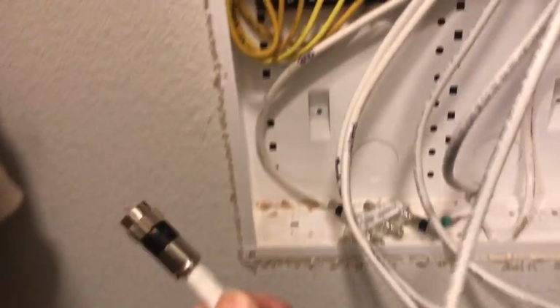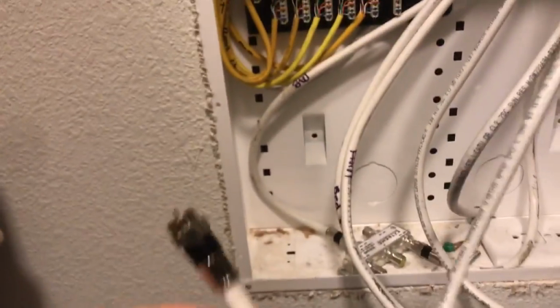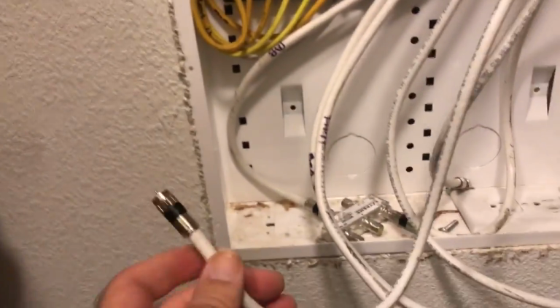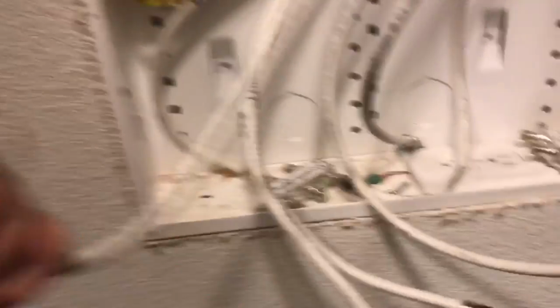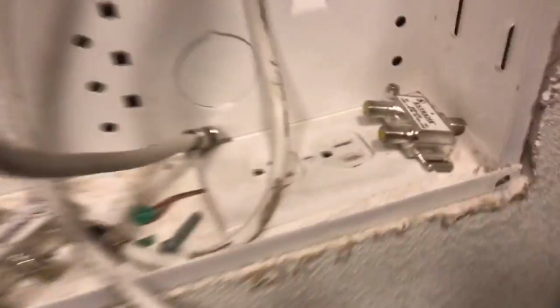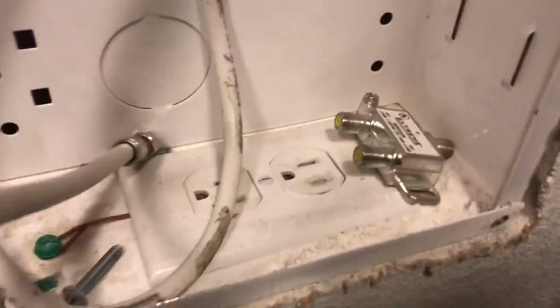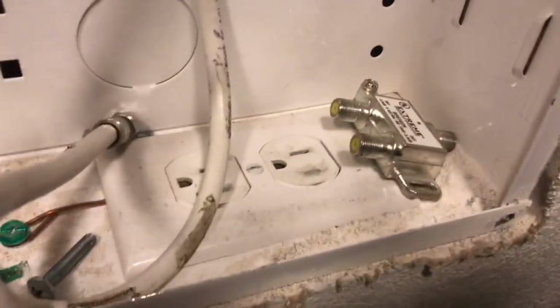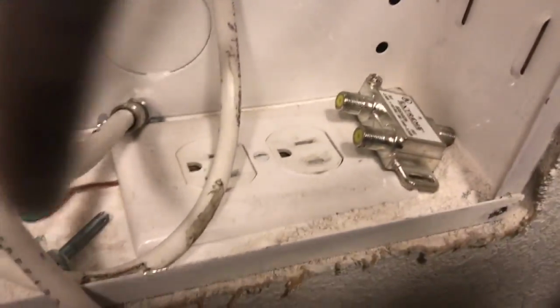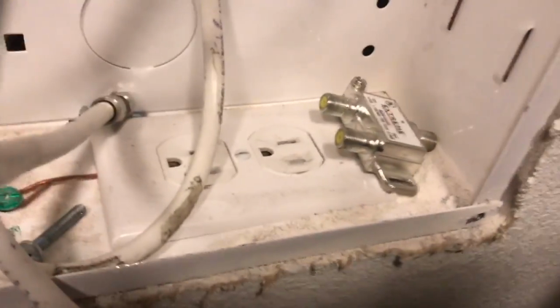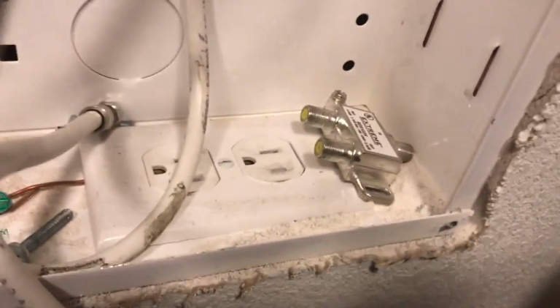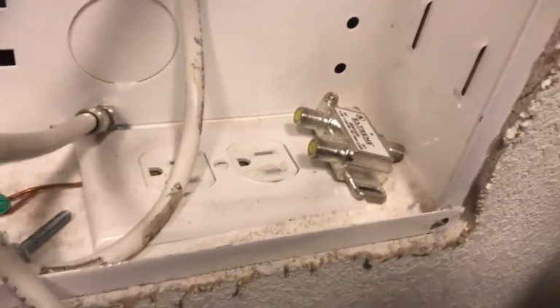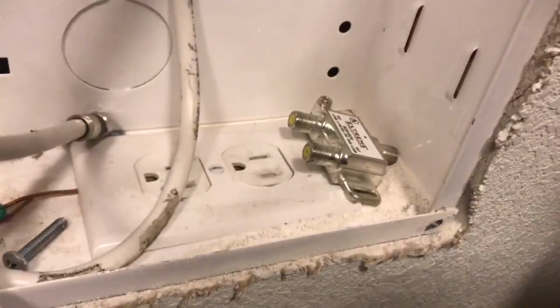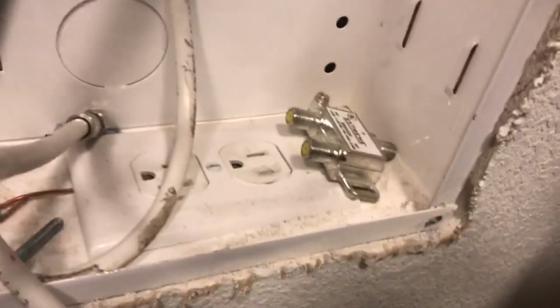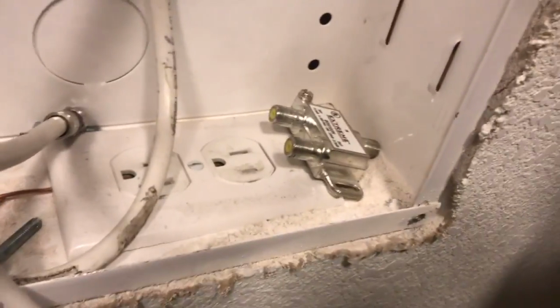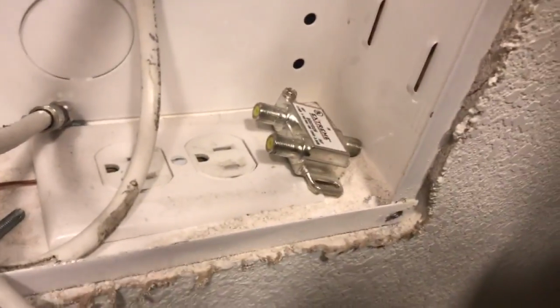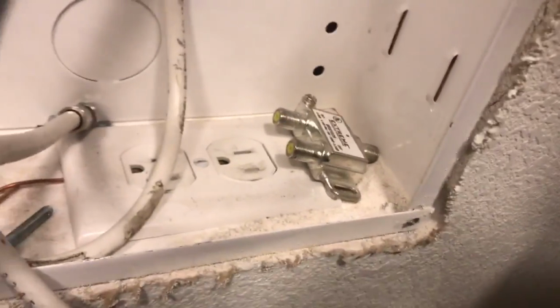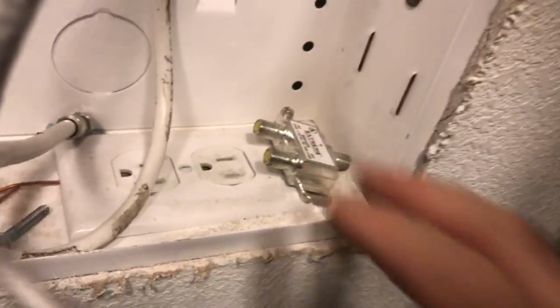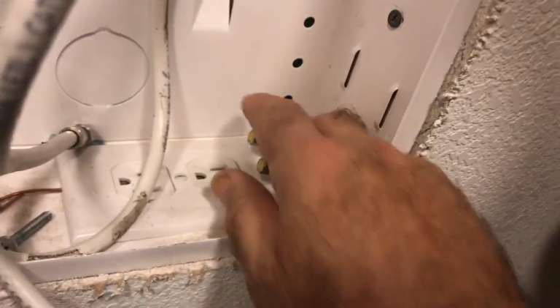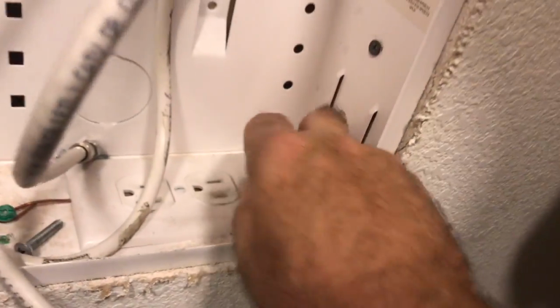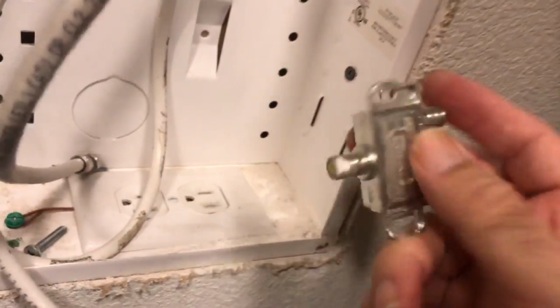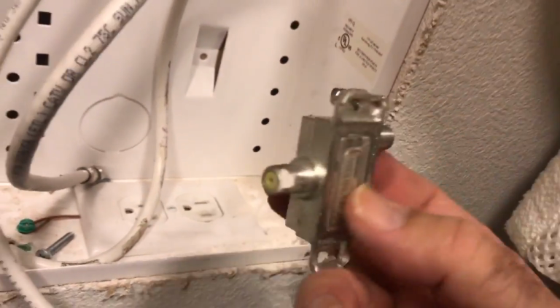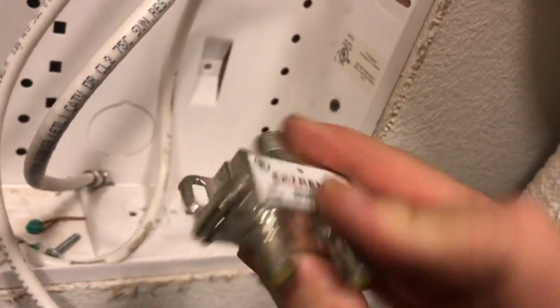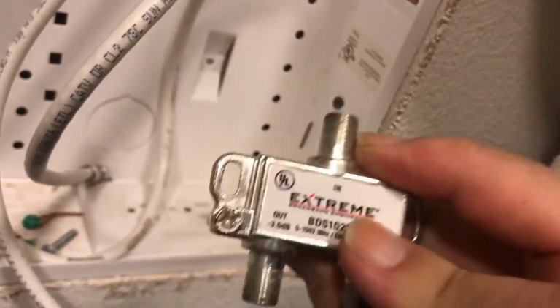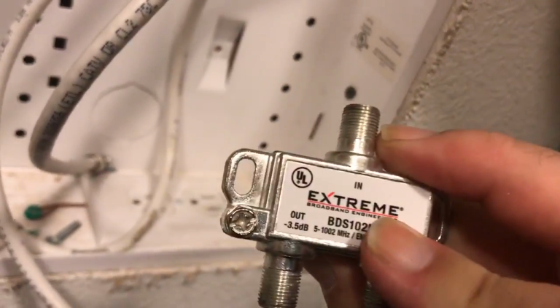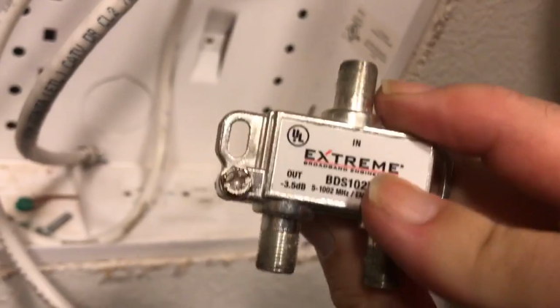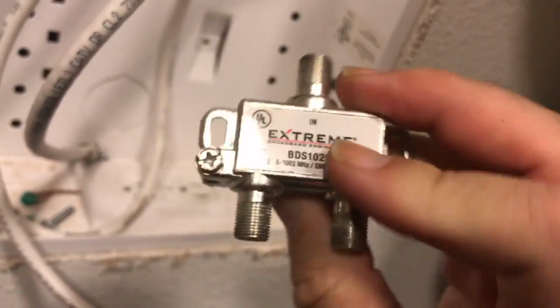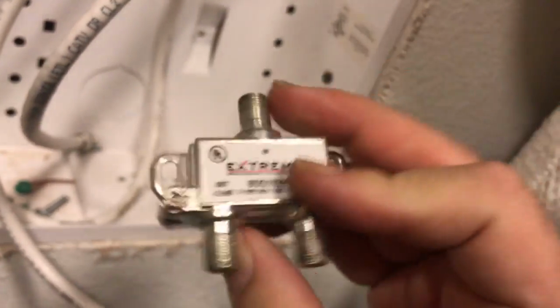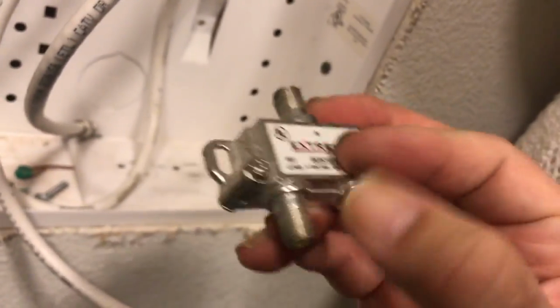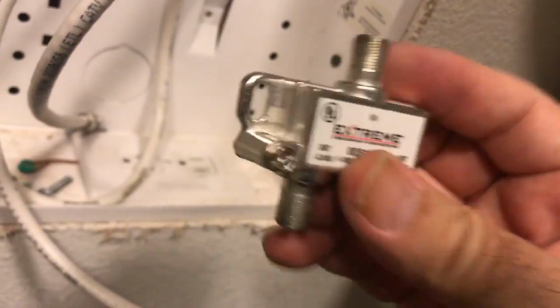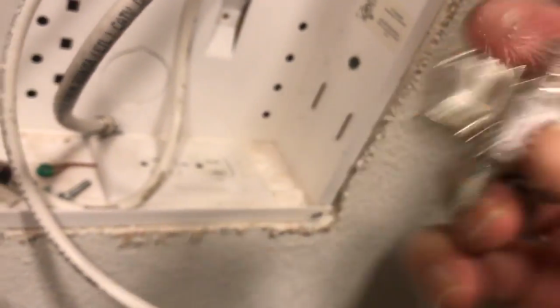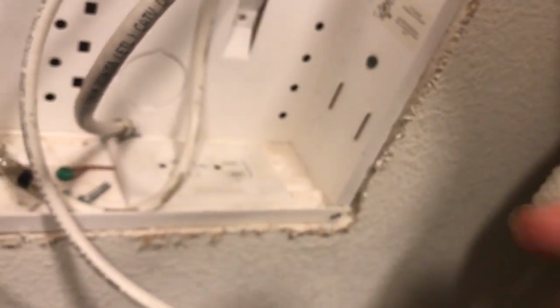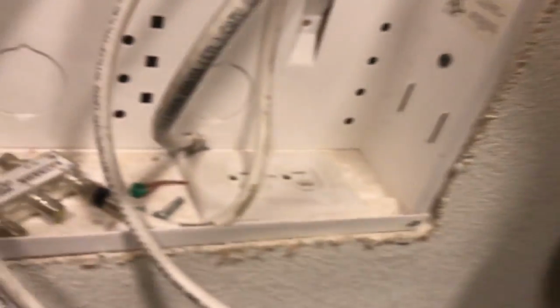You want to use a splitter, and I got a splitter here to split this cable out. I have two rooms that have two TVs, so I know I only need to use a two-way splitter. Here's a two-way splitter, and this is the simplest way to do it.